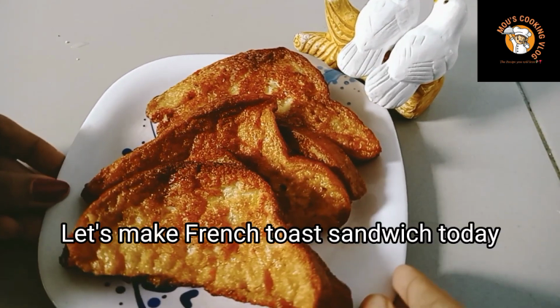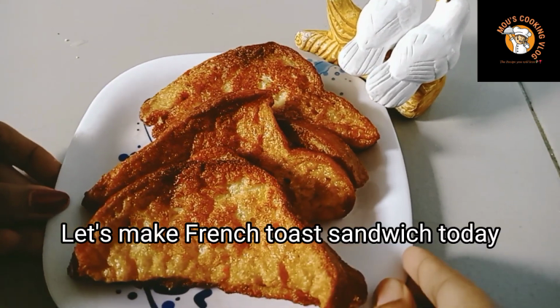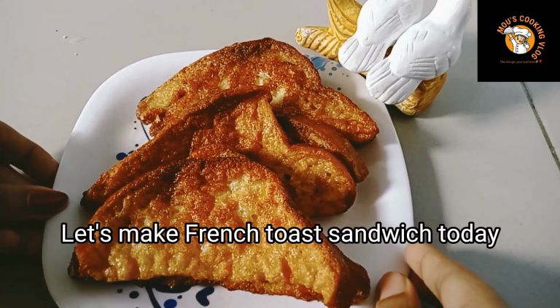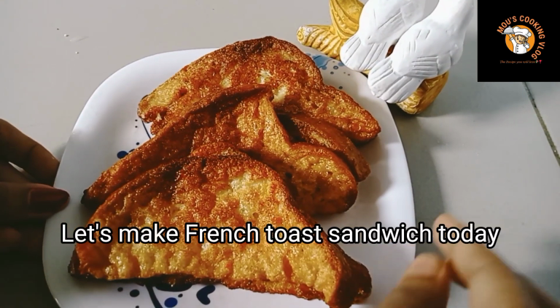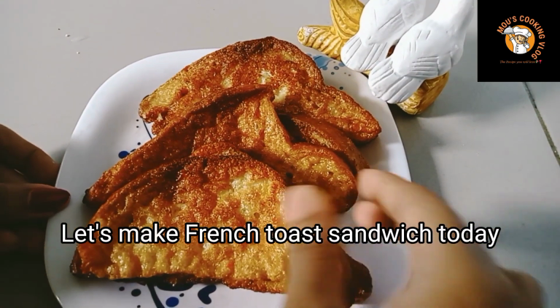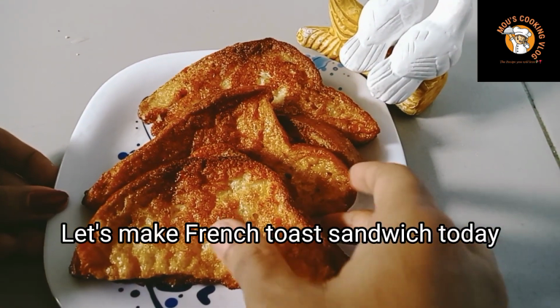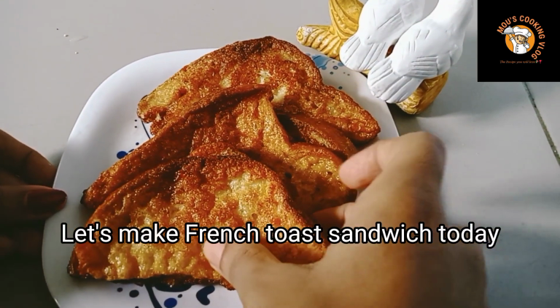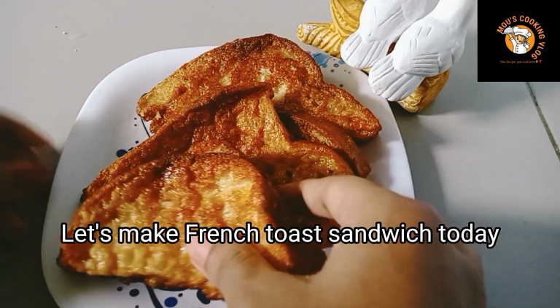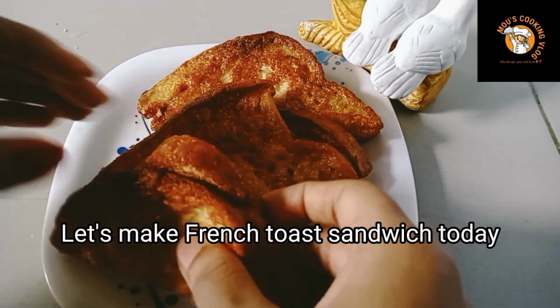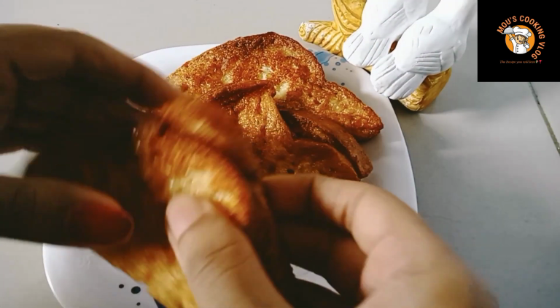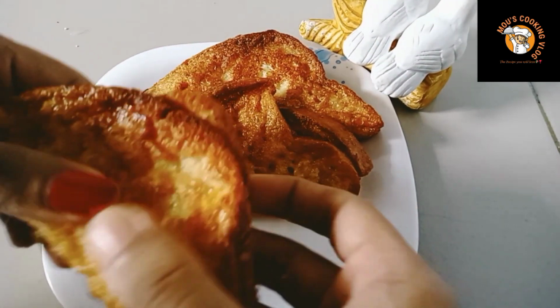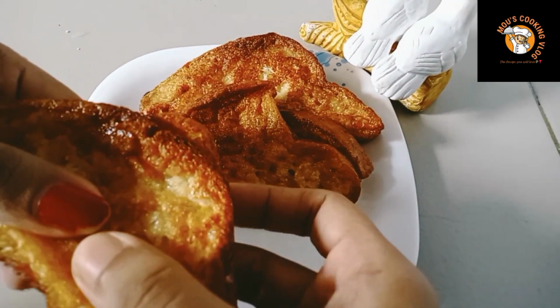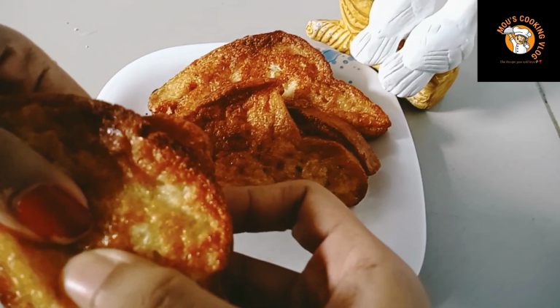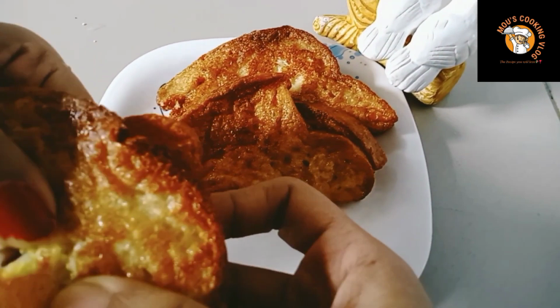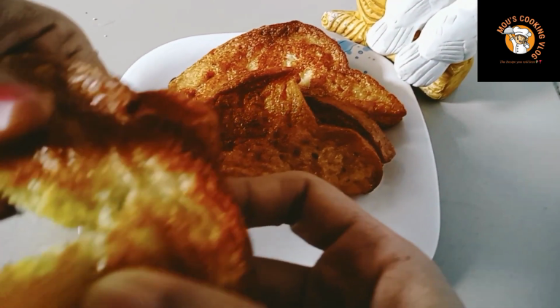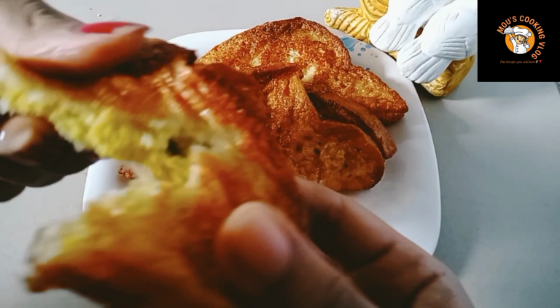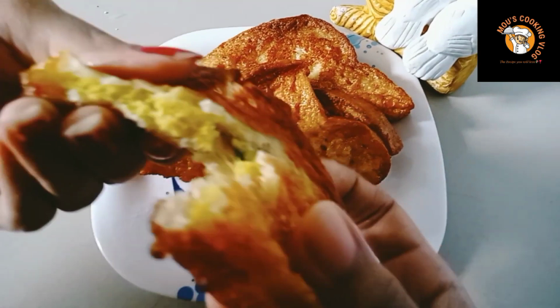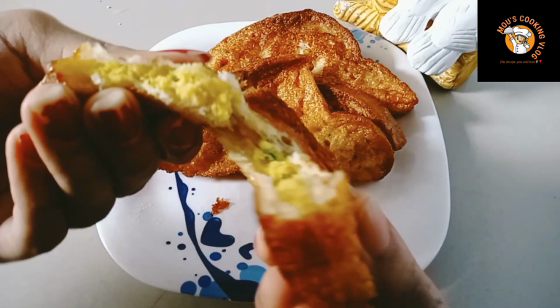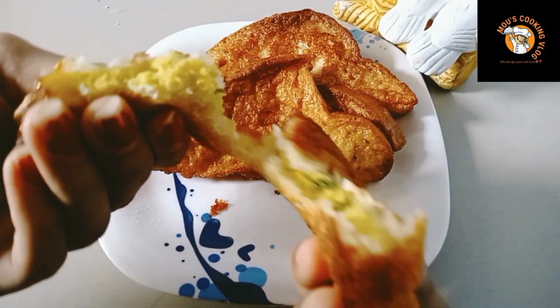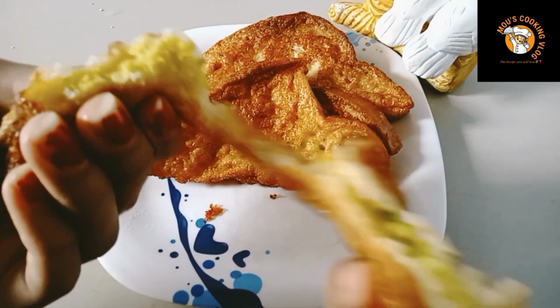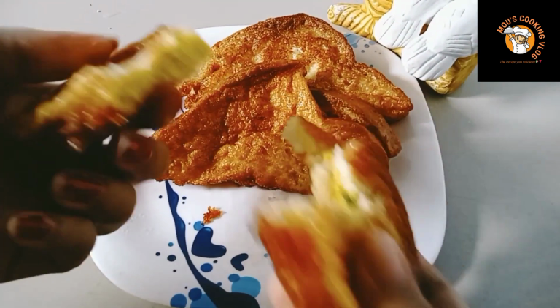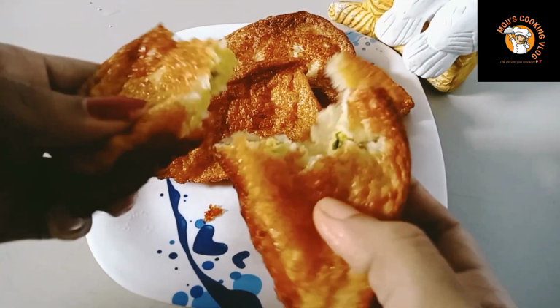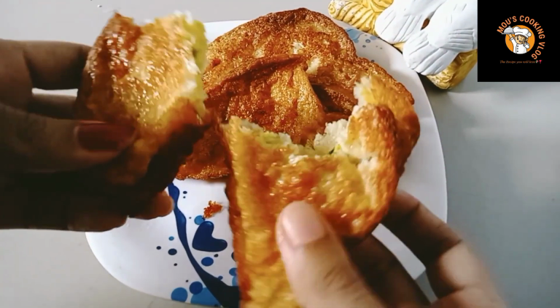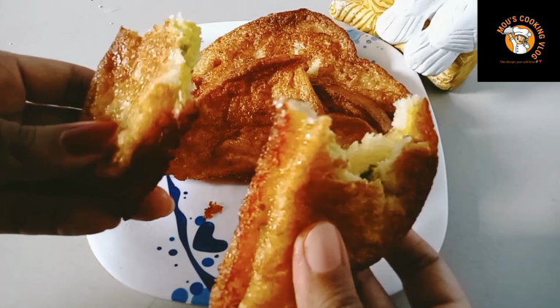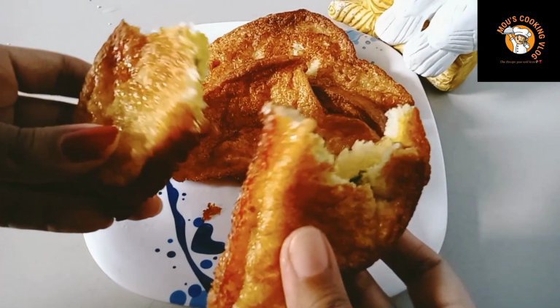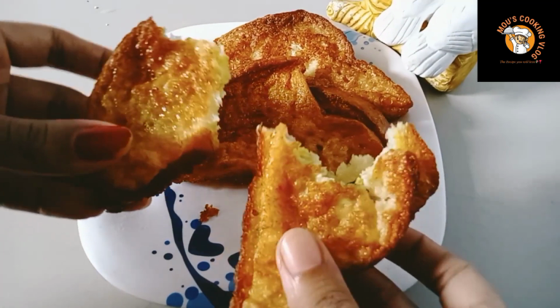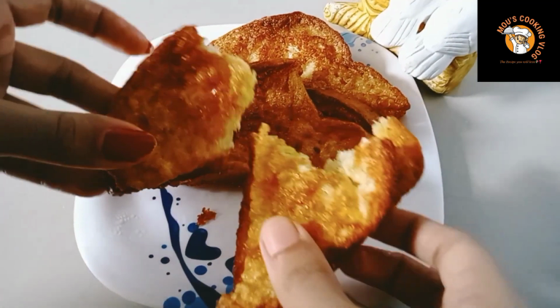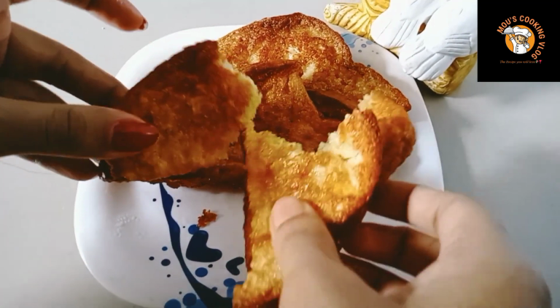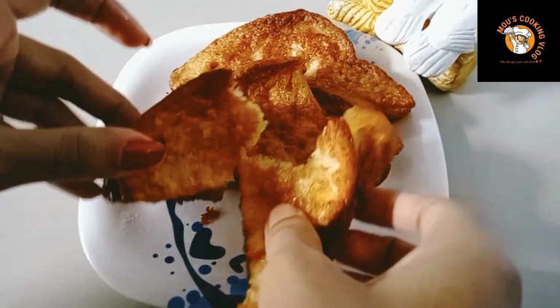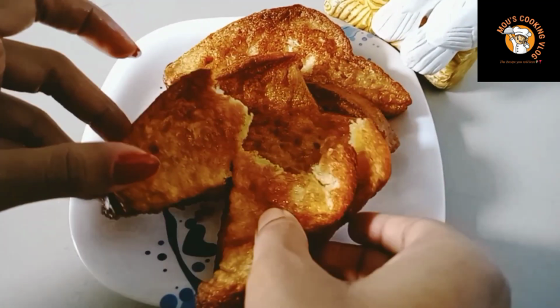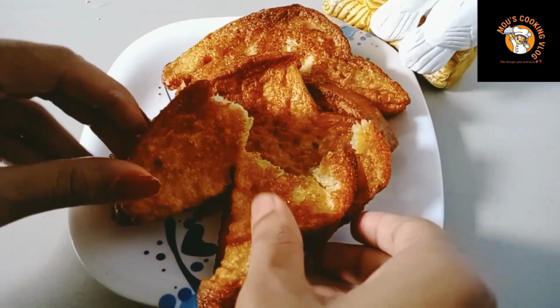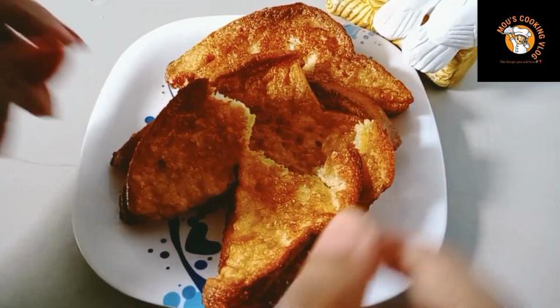You always eat french toast. You always eat french toast sandwich. If you don't like it, let's see the recipe — let's see how you eat.